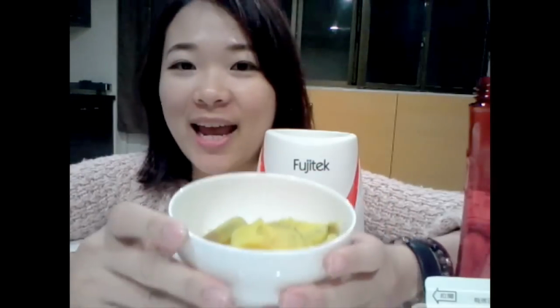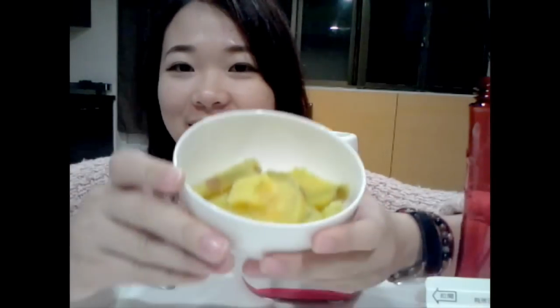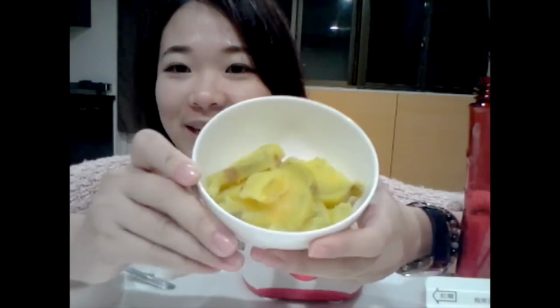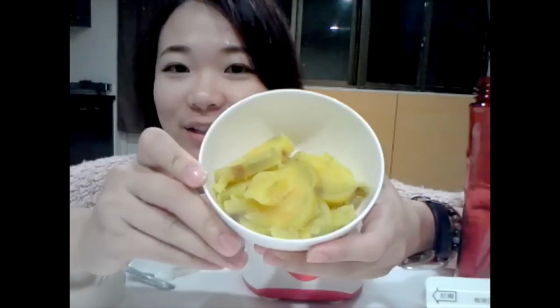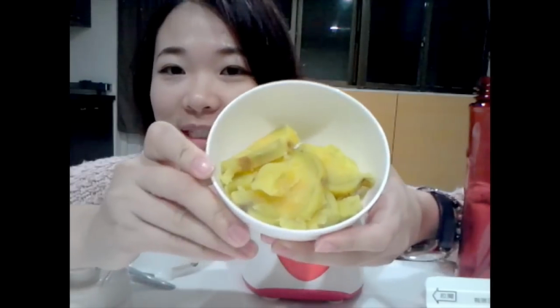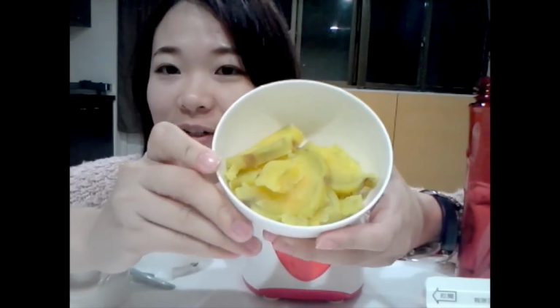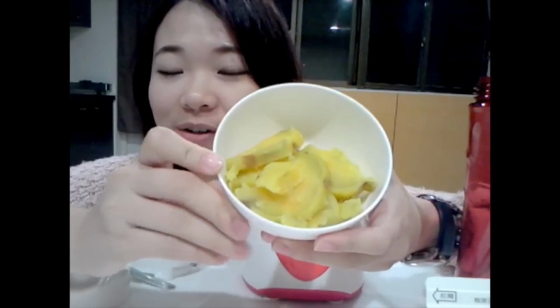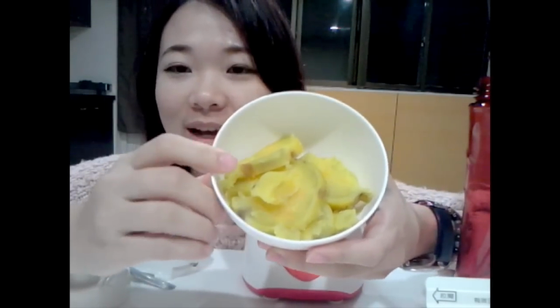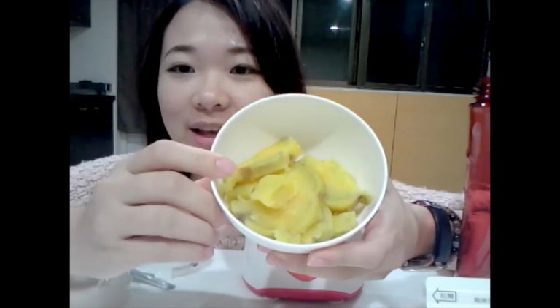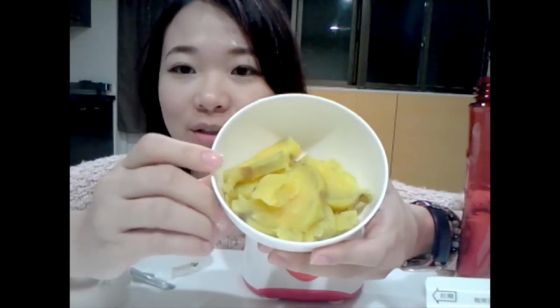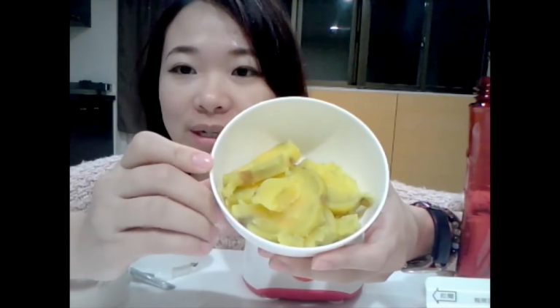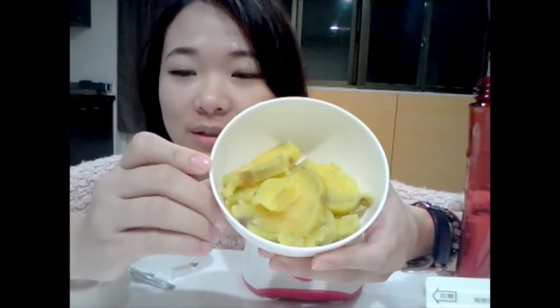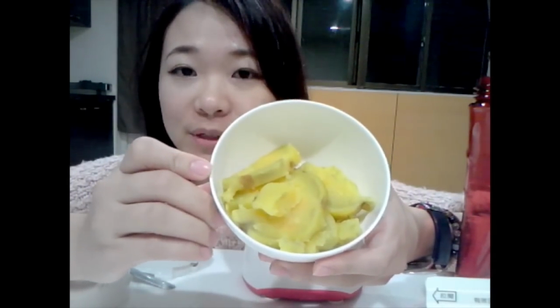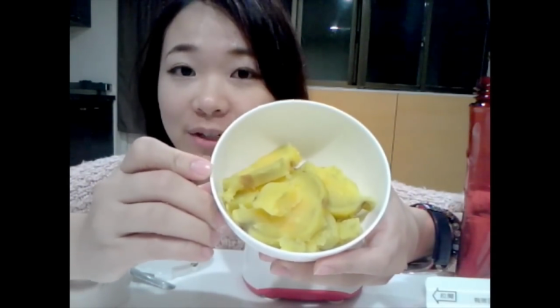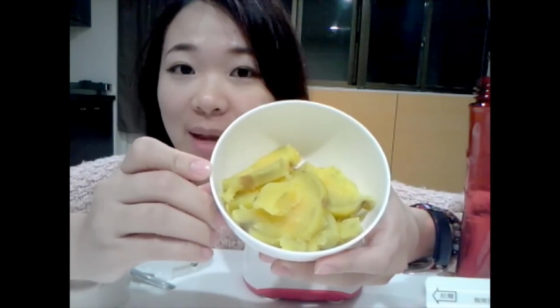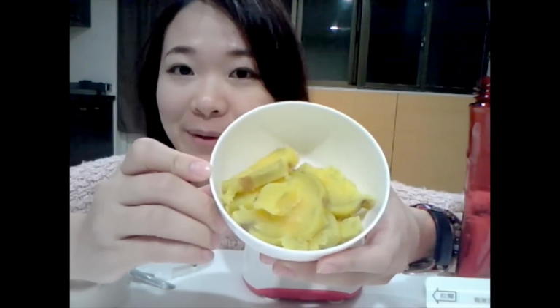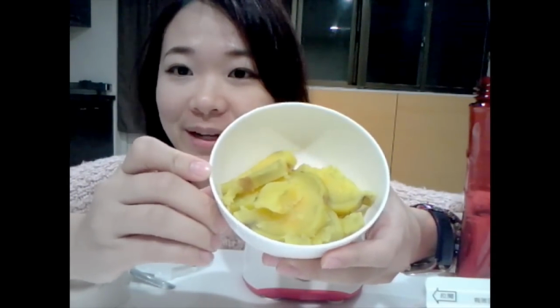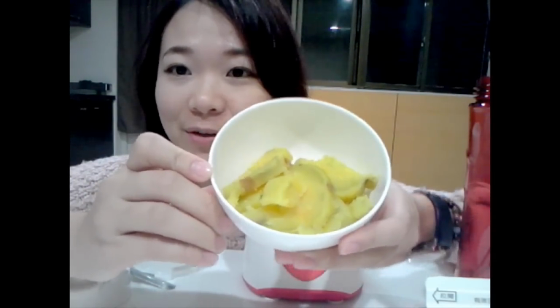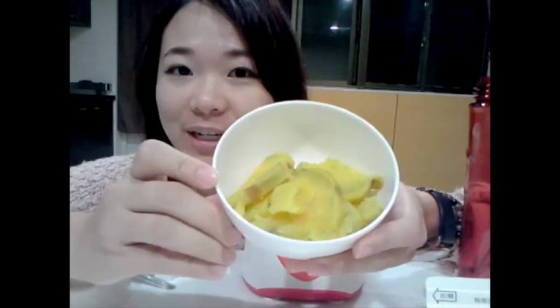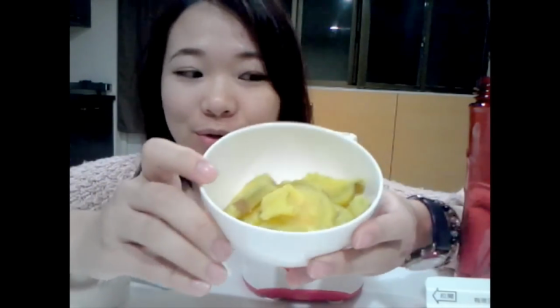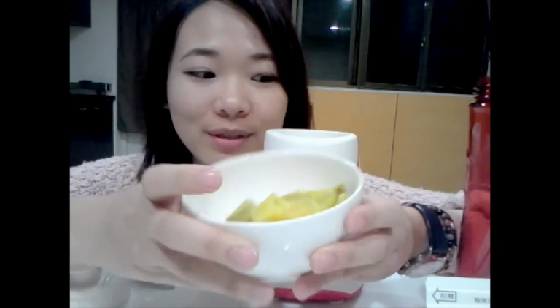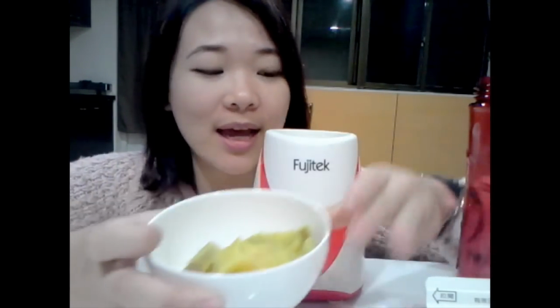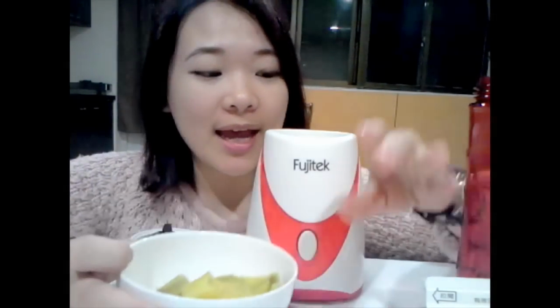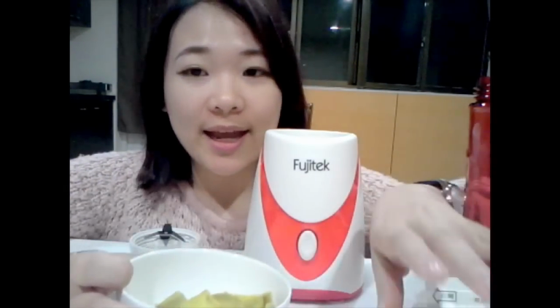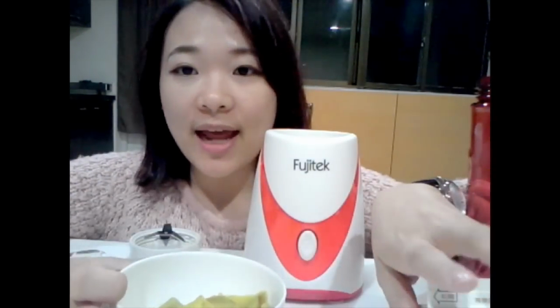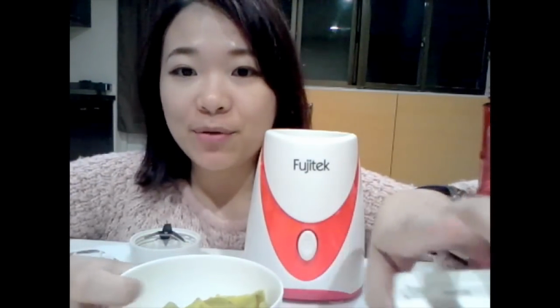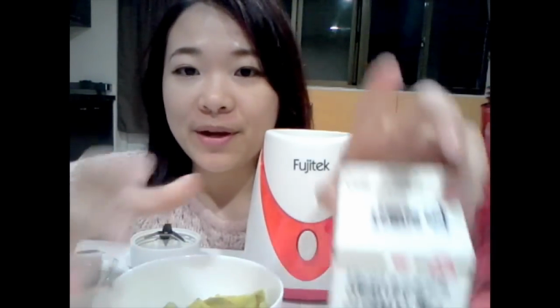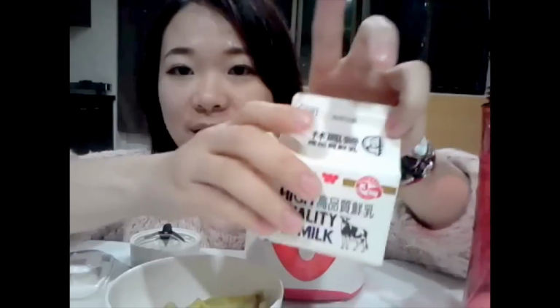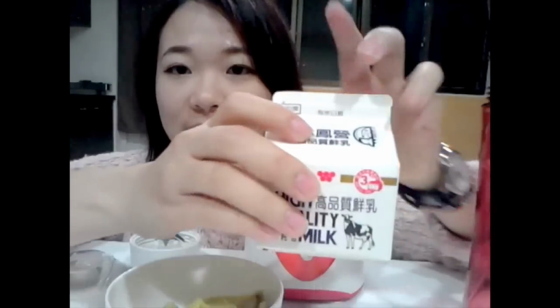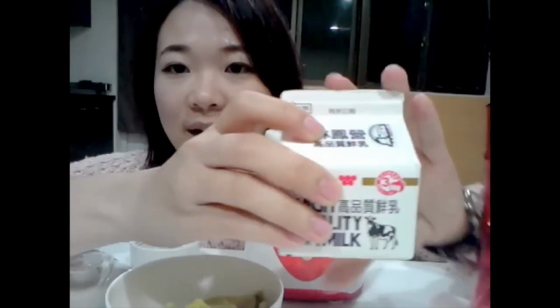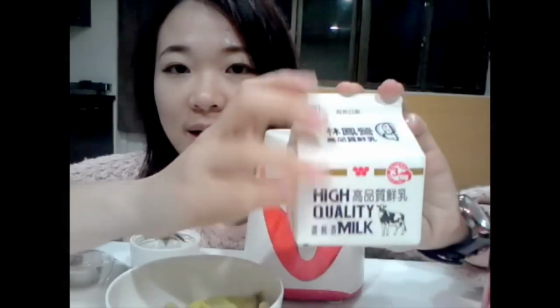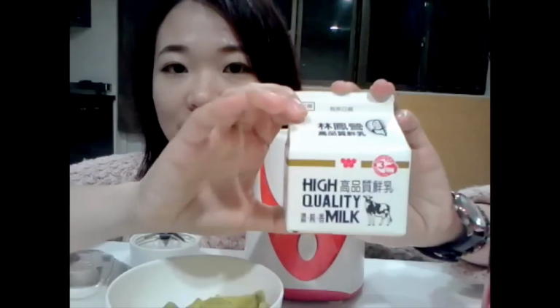Here are the materials. The sweet potato I prepared is already cooked. I also prepared milk.